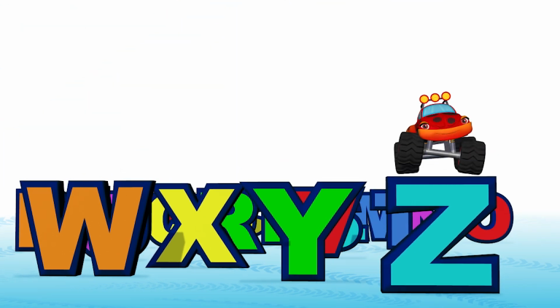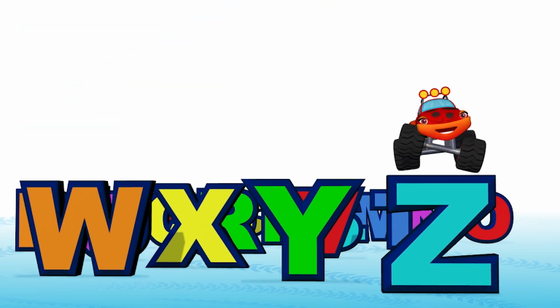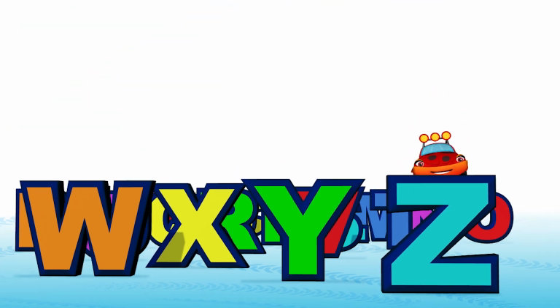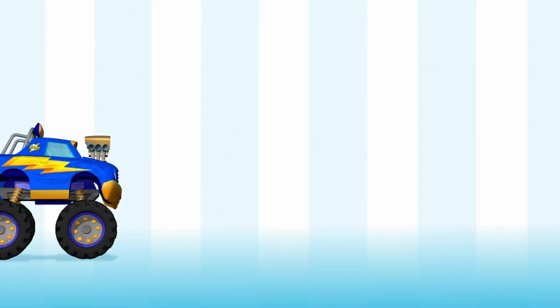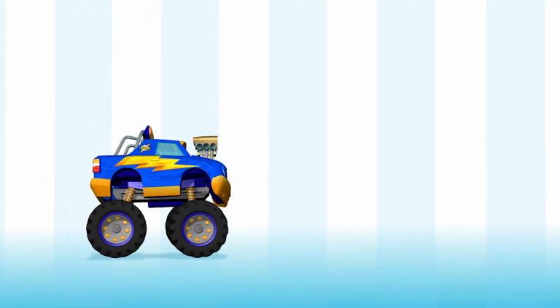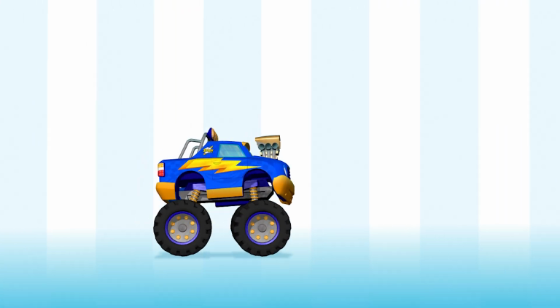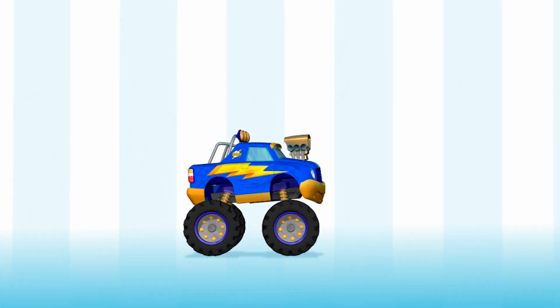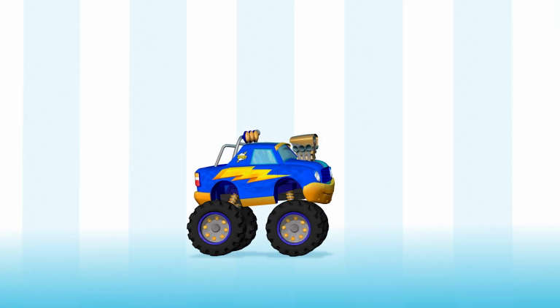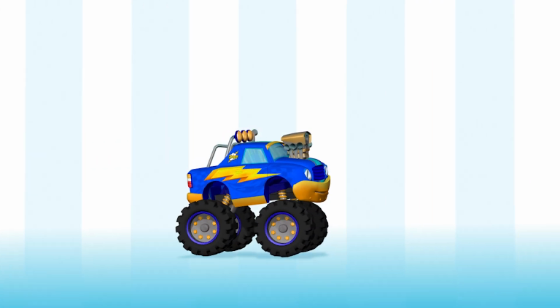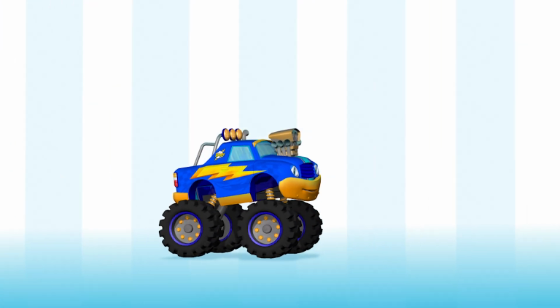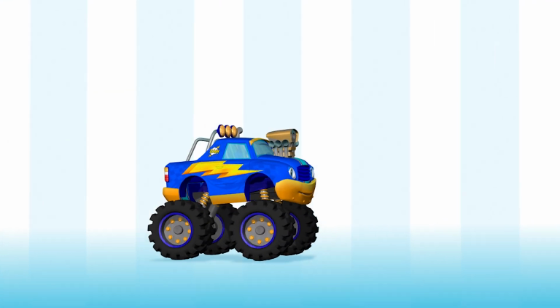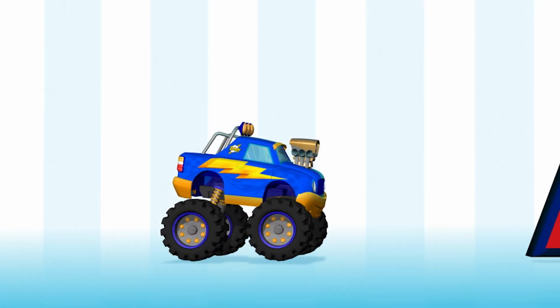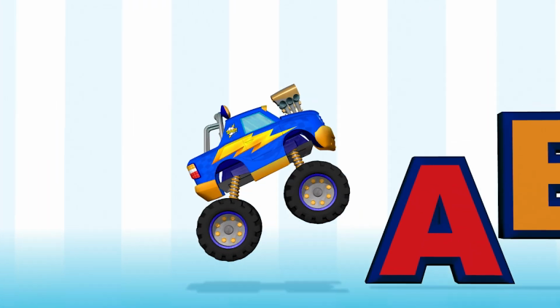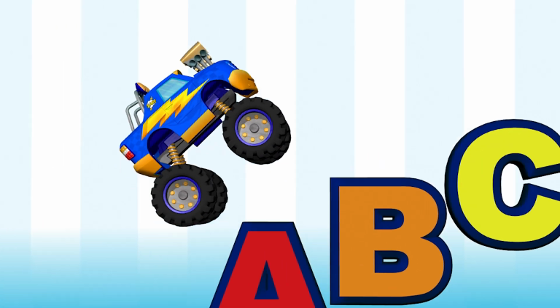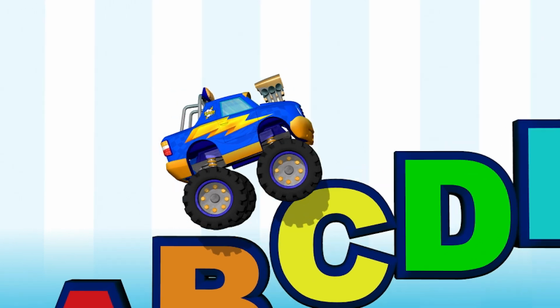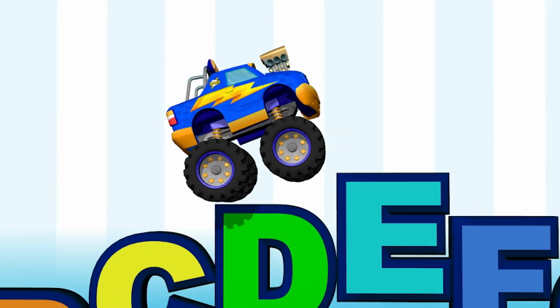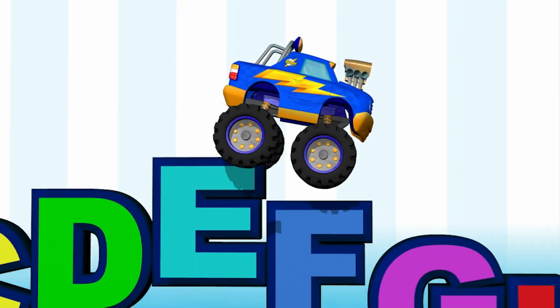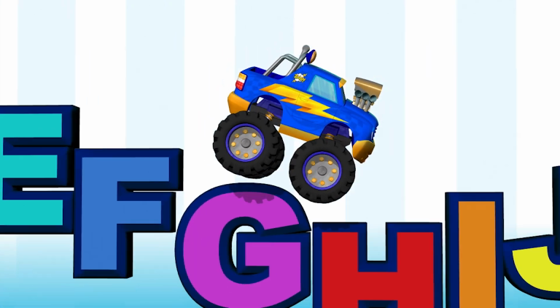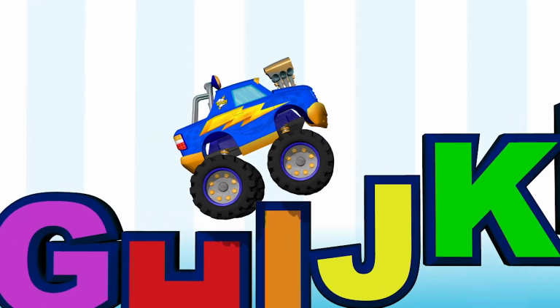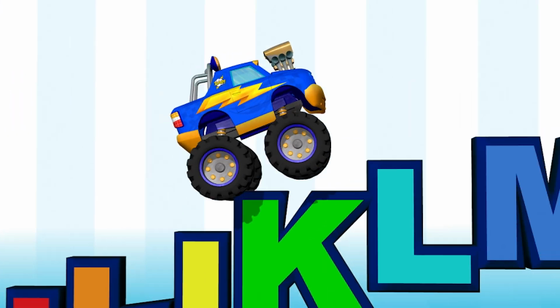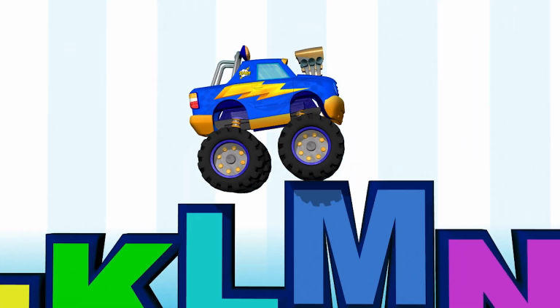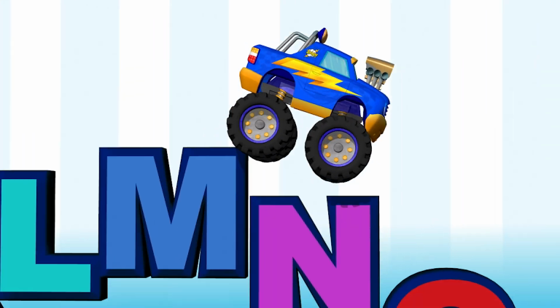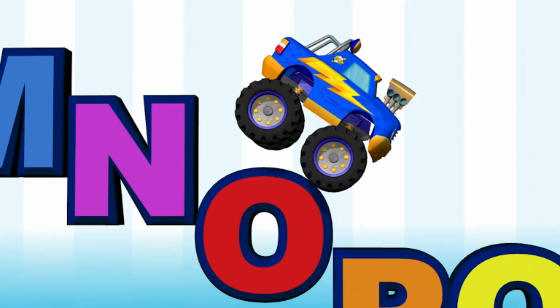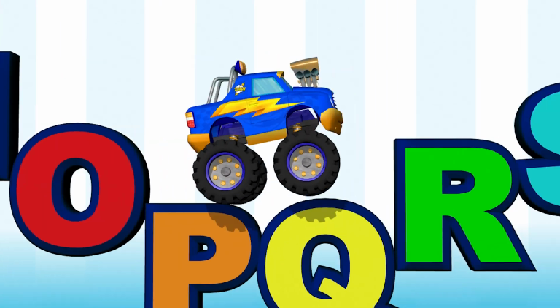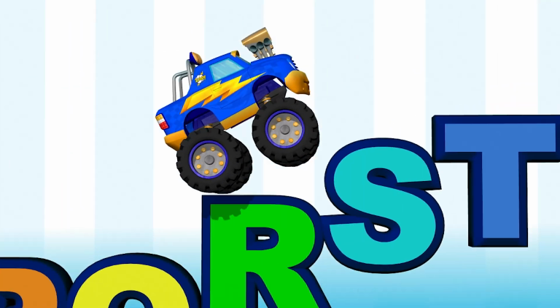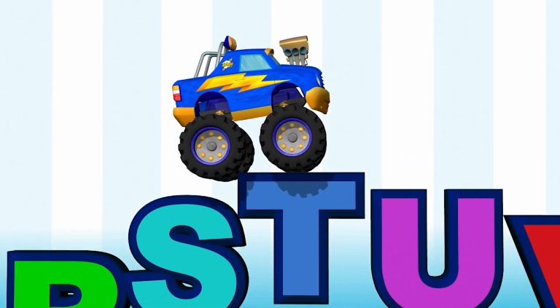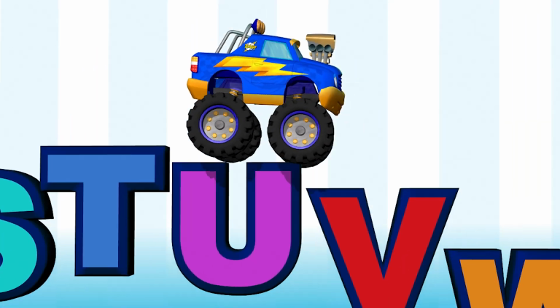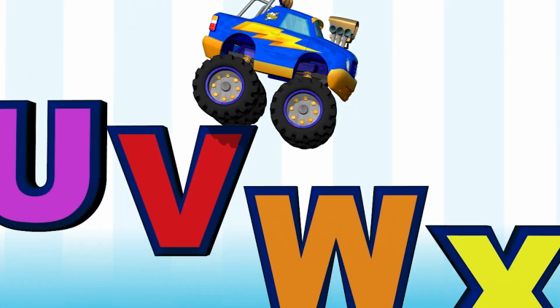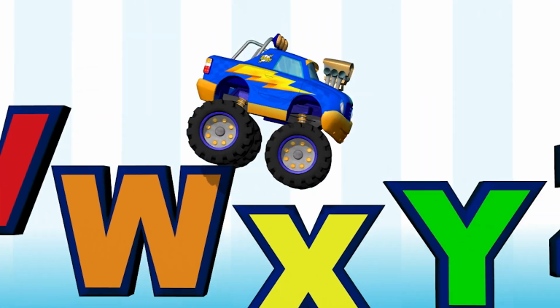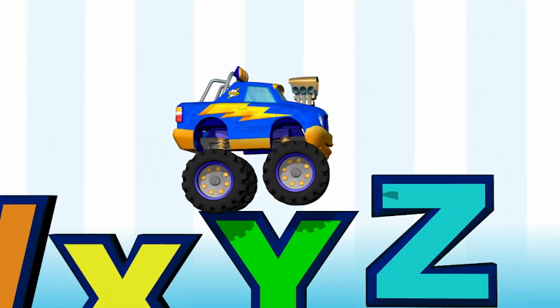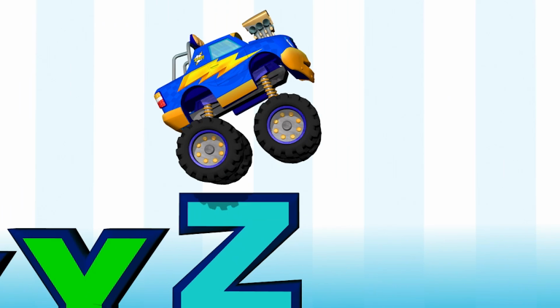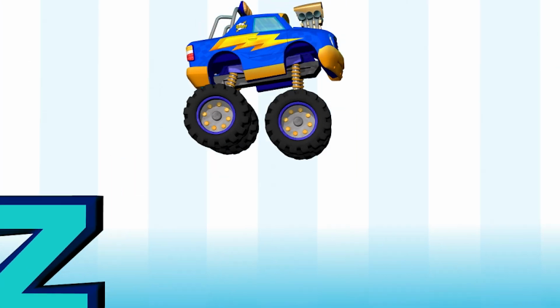Yippee! Now, there are 26 letters from A to Z. Let's have some fun! Come rhyme with me! Yippee!